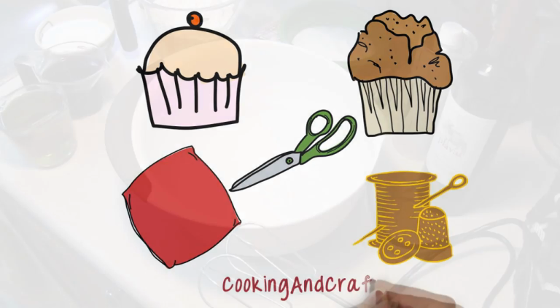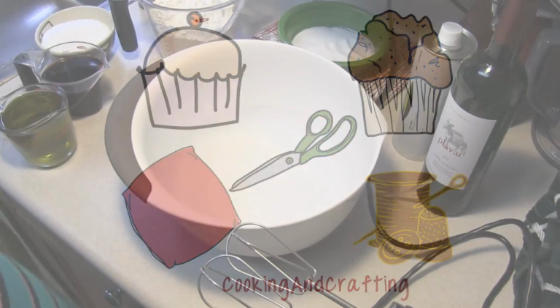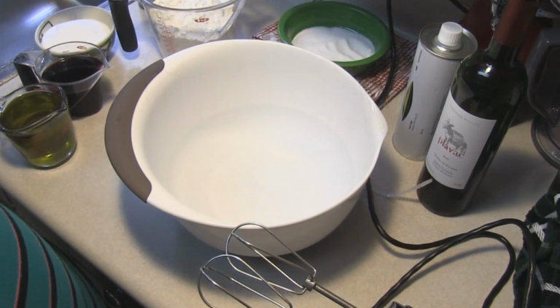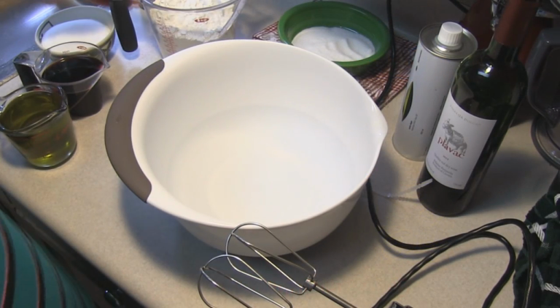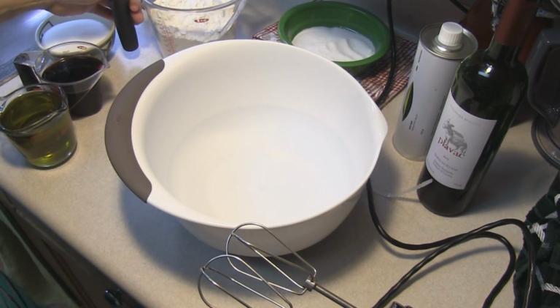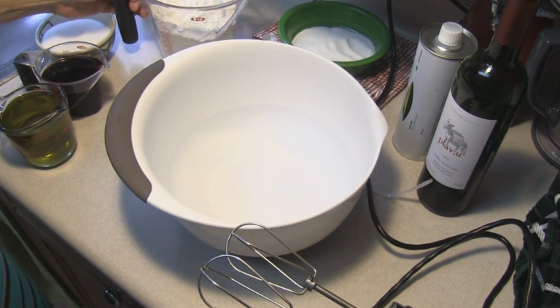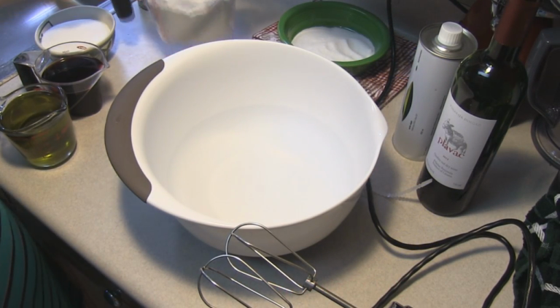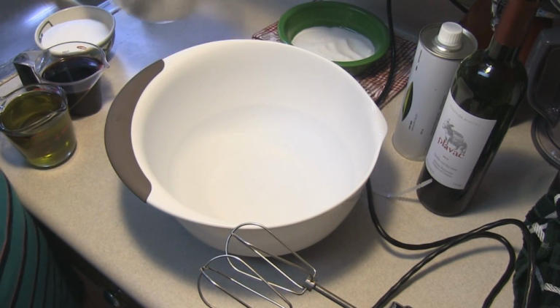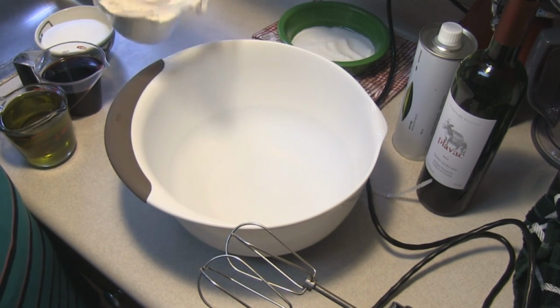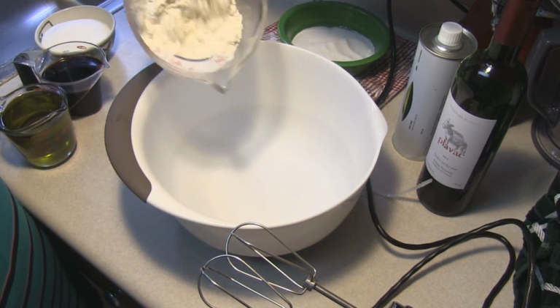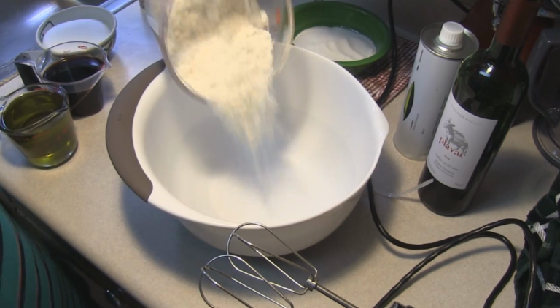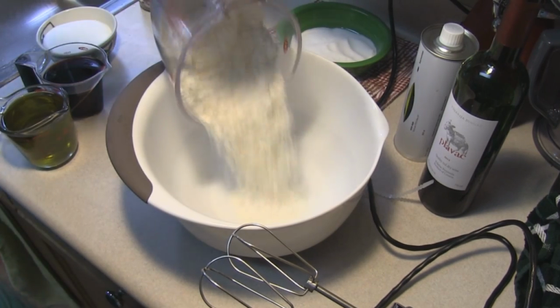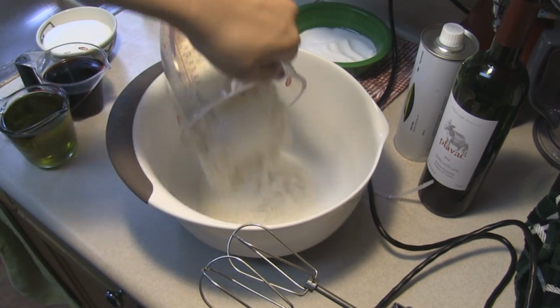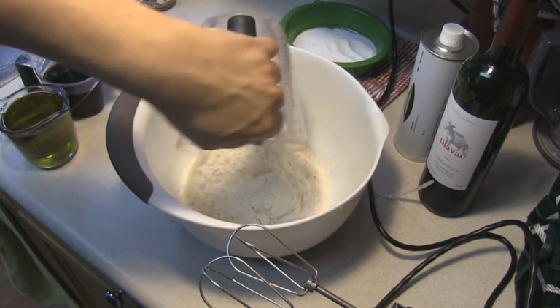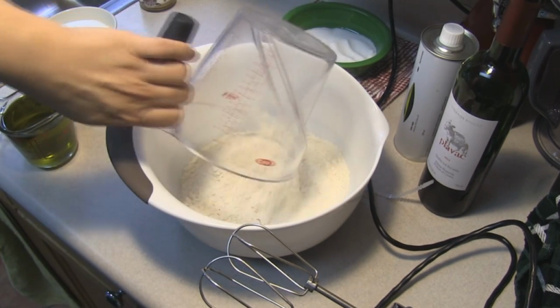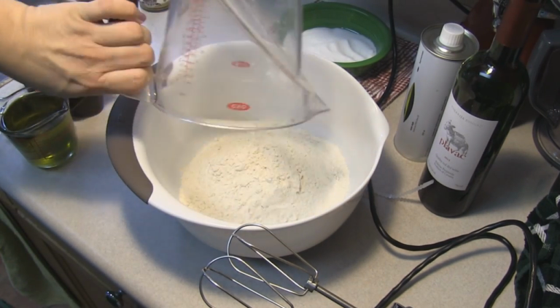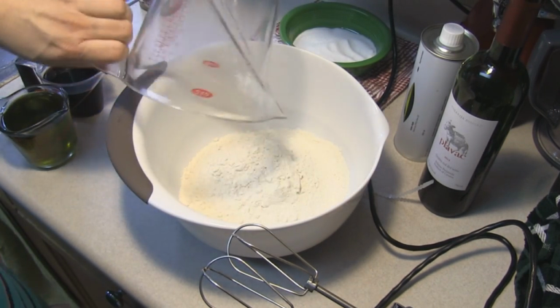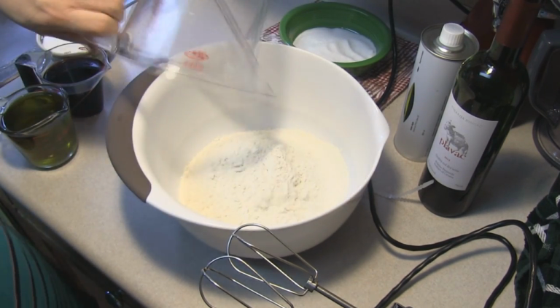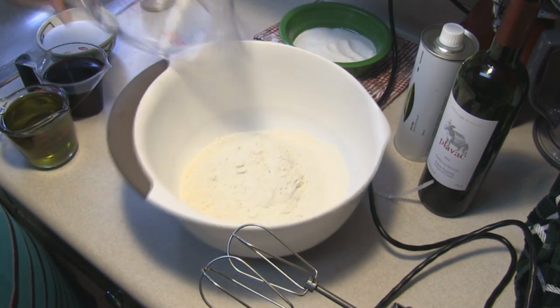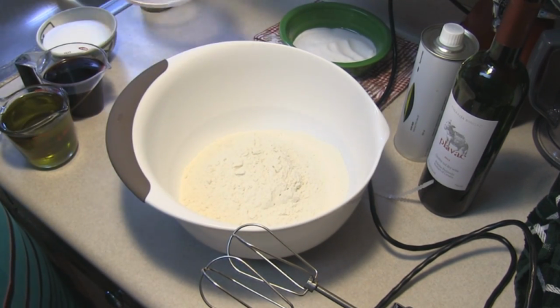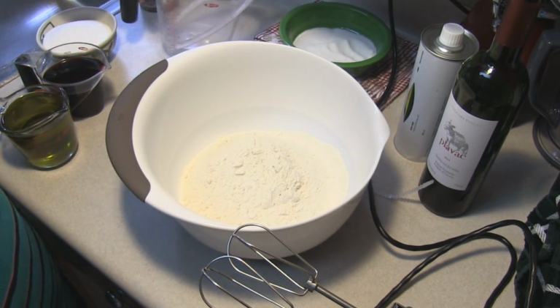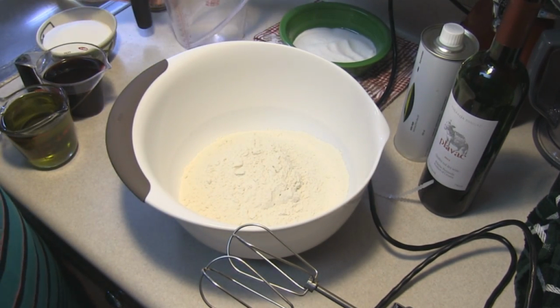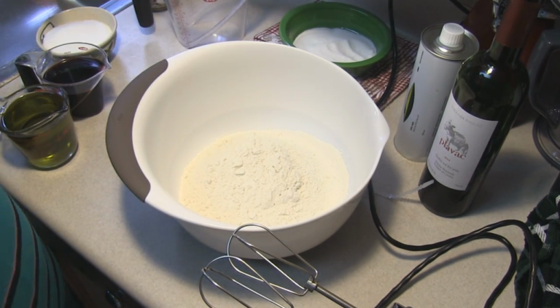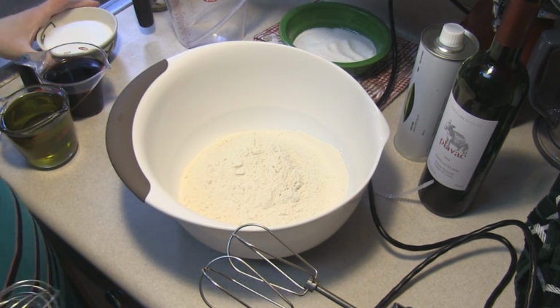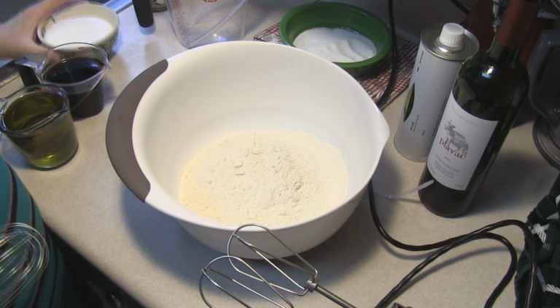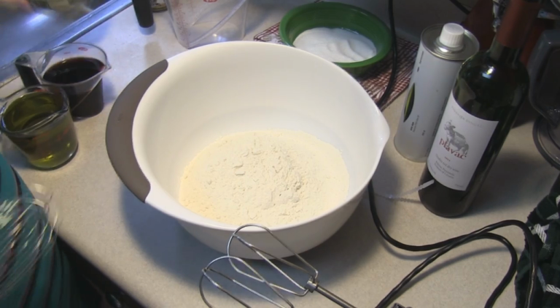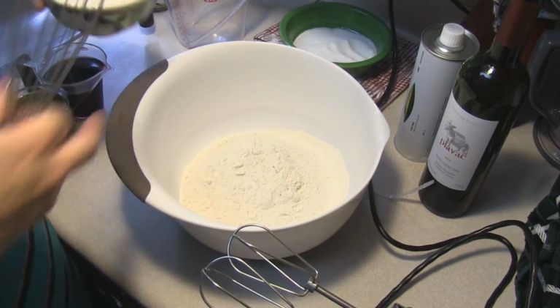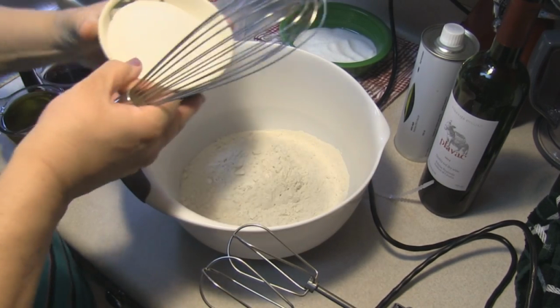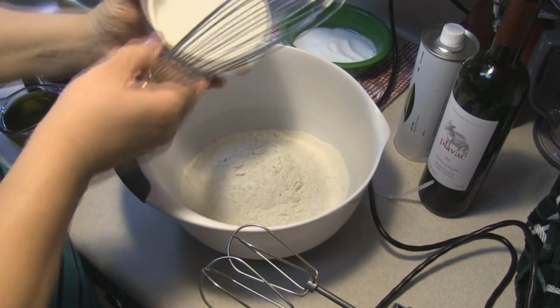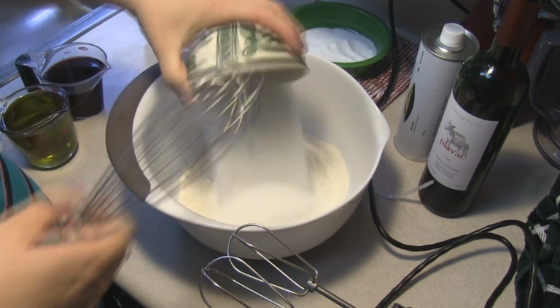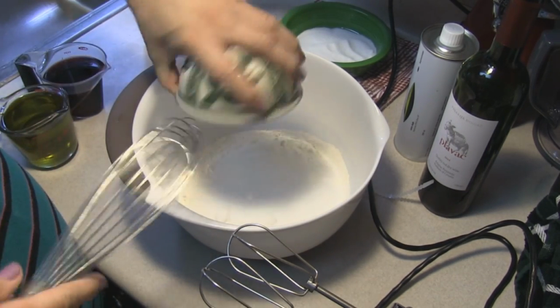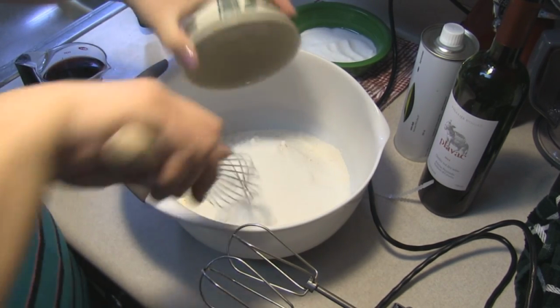The first step we're going to do is combine the flour with the sugar. I have three cups of all-purpose flour and one cup of granulated sugar.